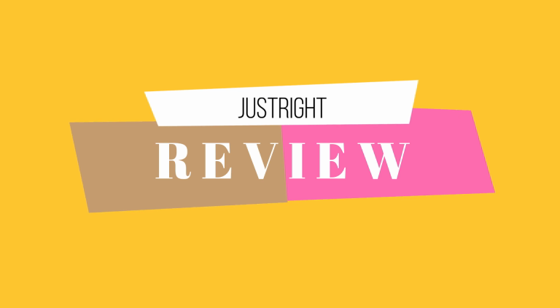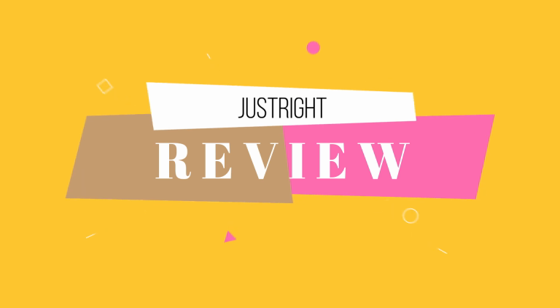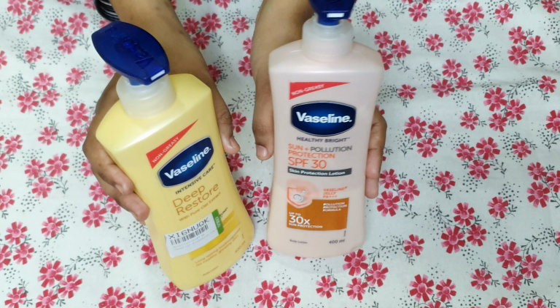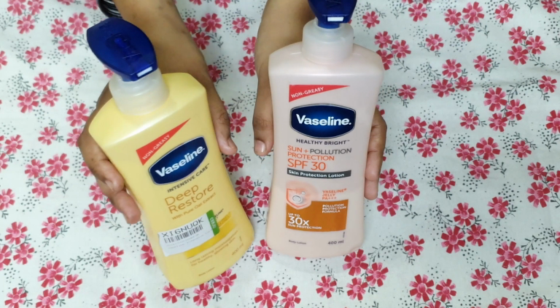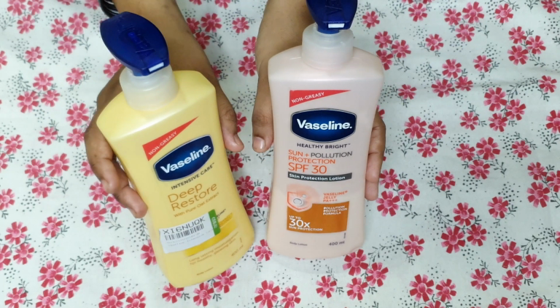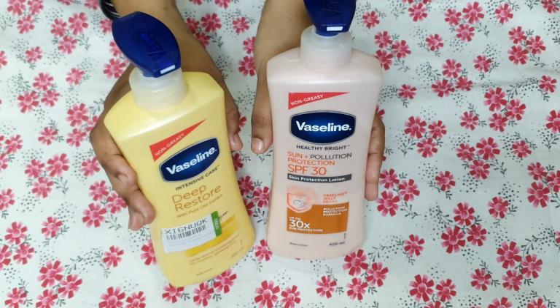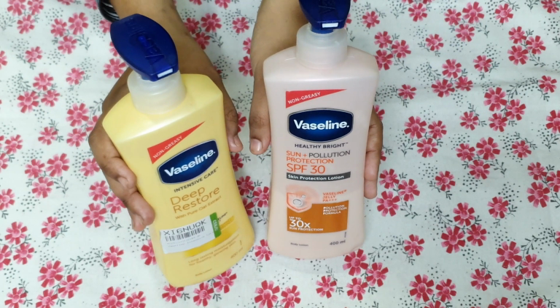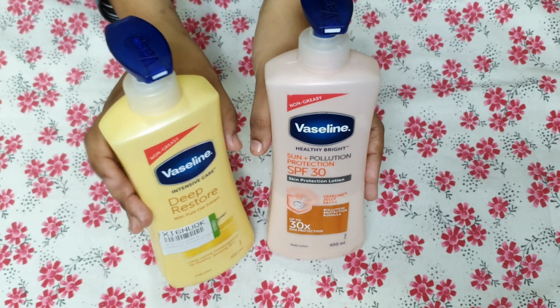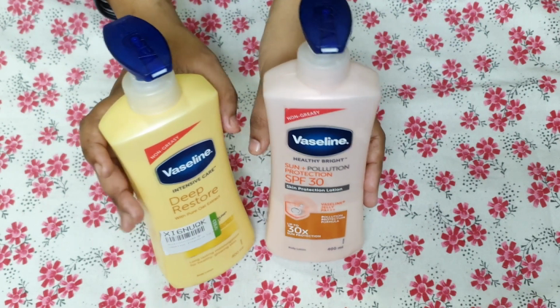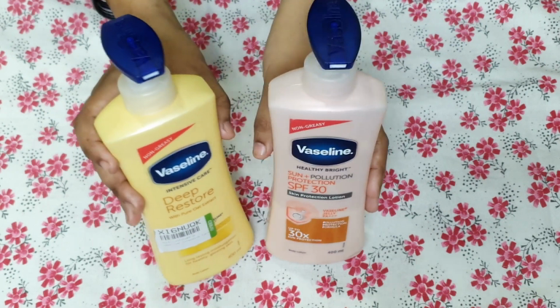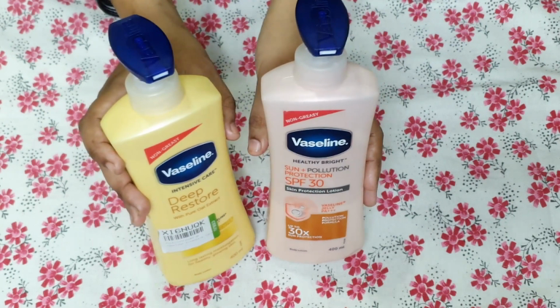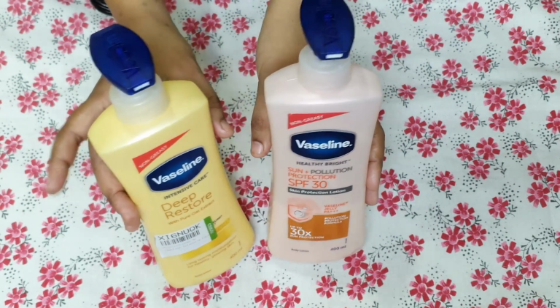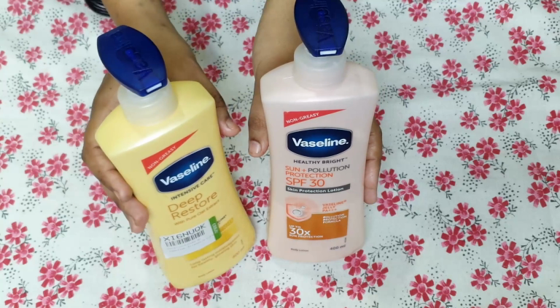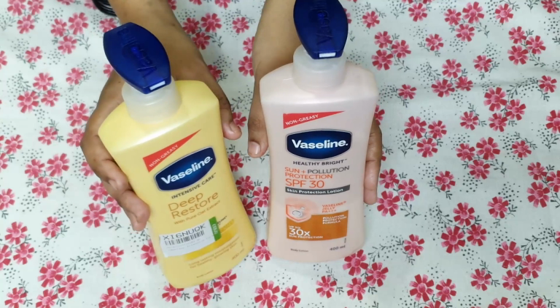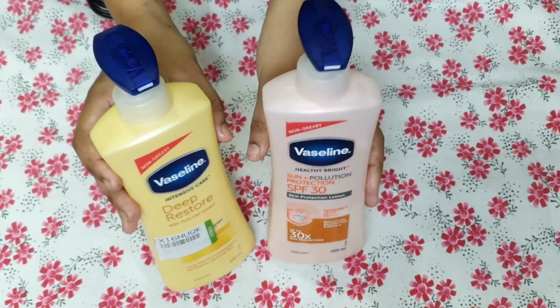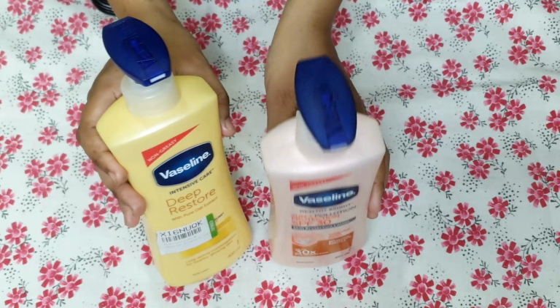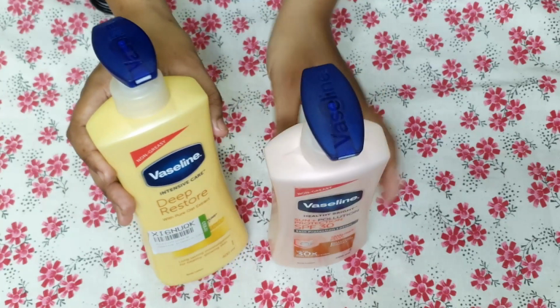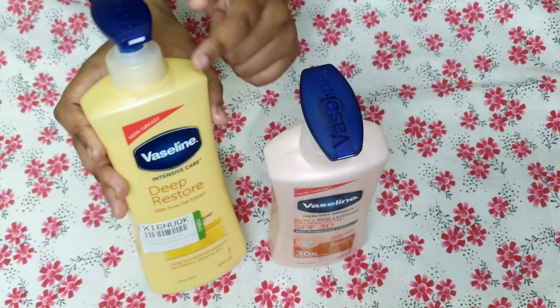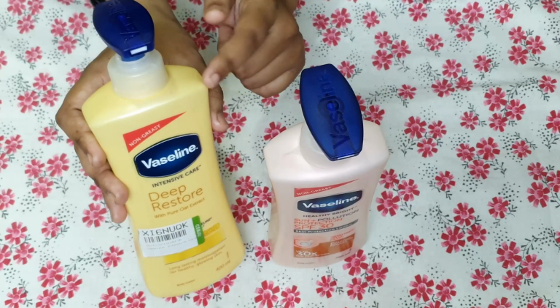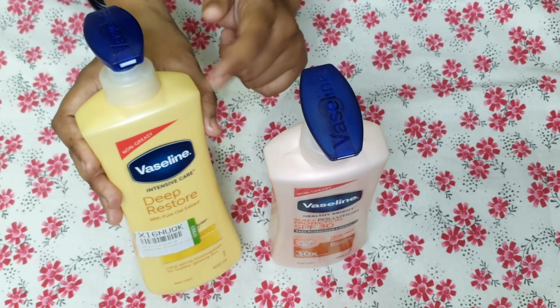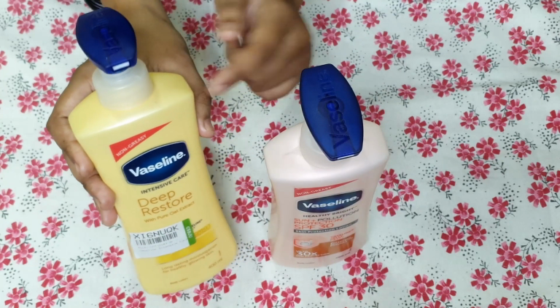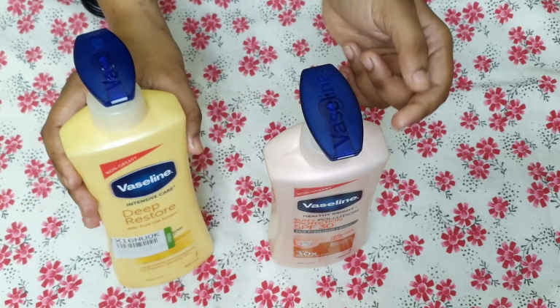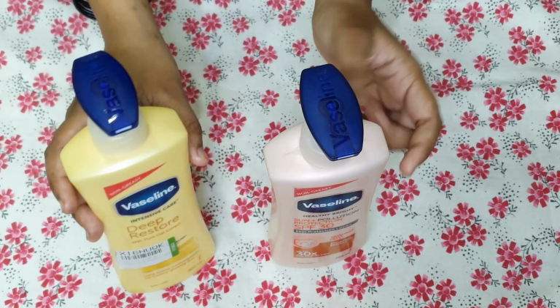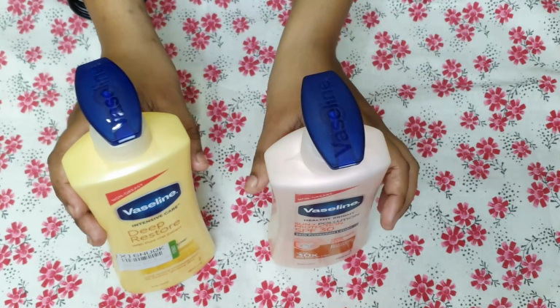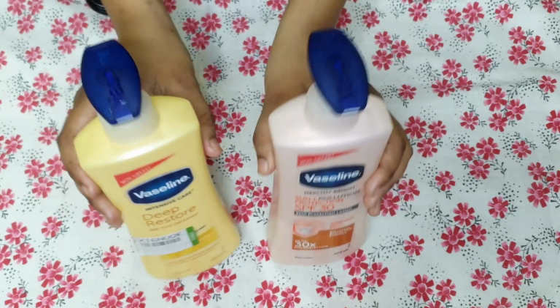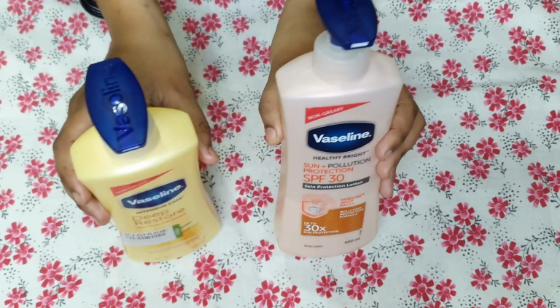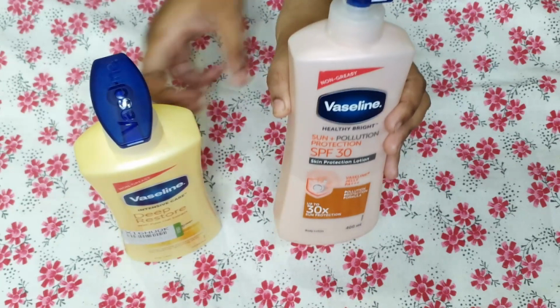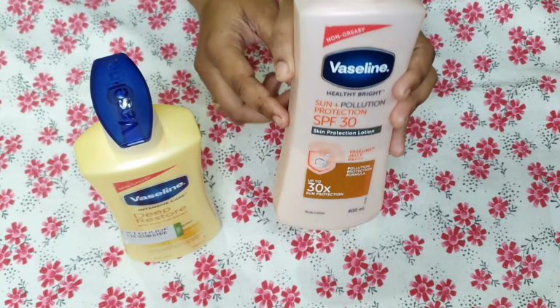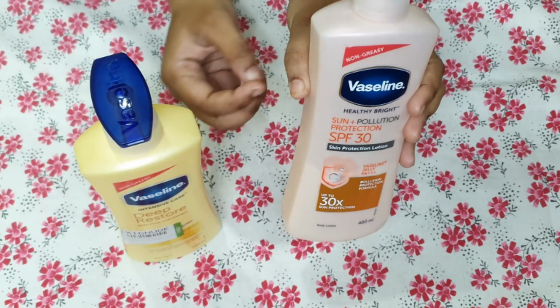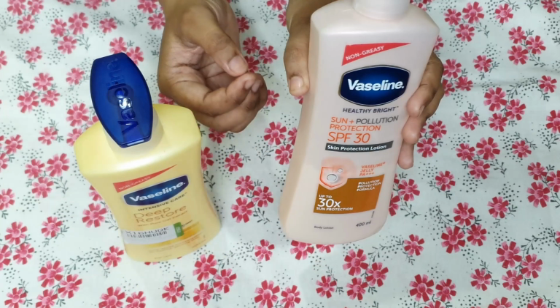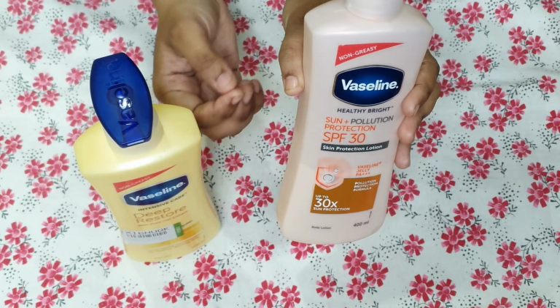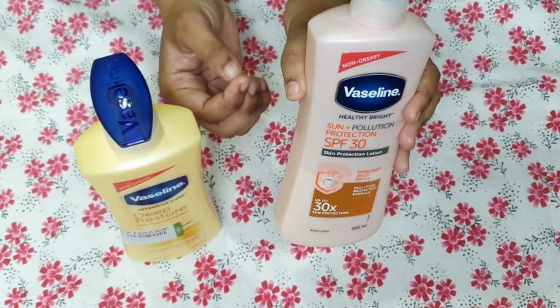Hi guys, welcome back to my YouTube channel. Today I am going to show you a comparison video between Vaseline's Deep Restore and Vaseline's SPF body lotion.